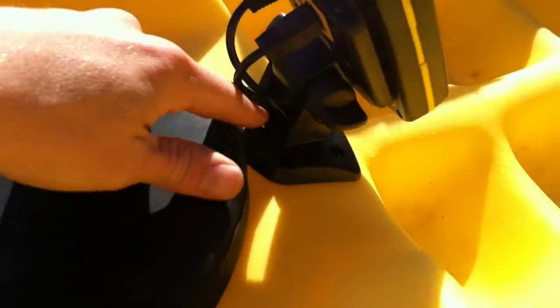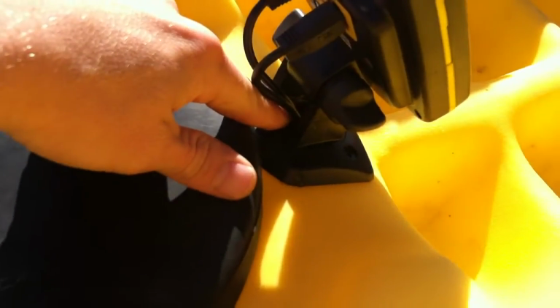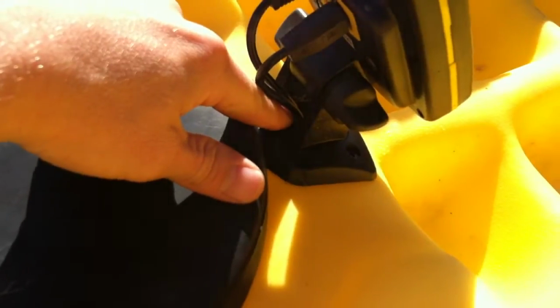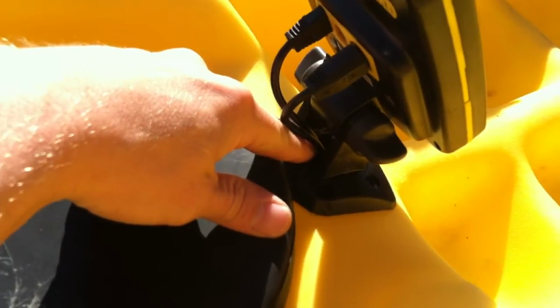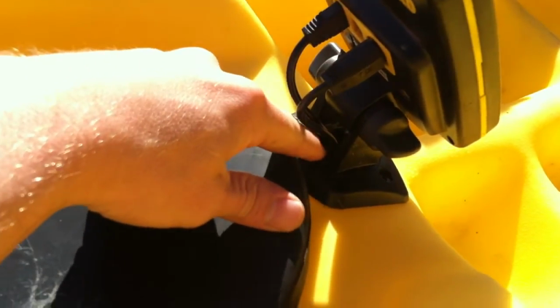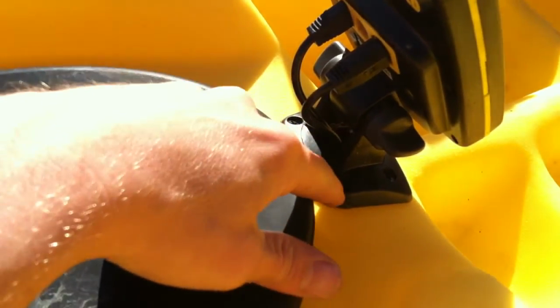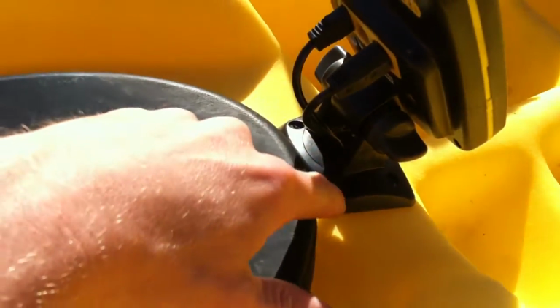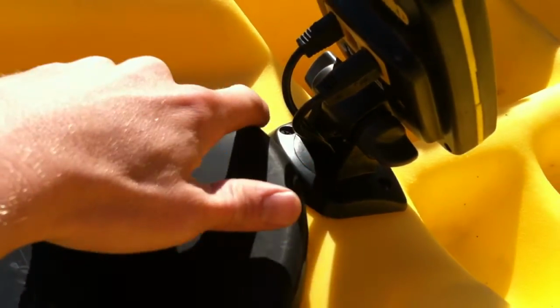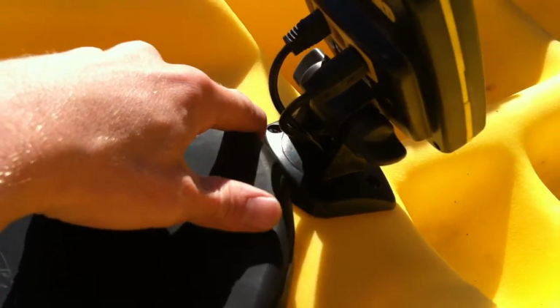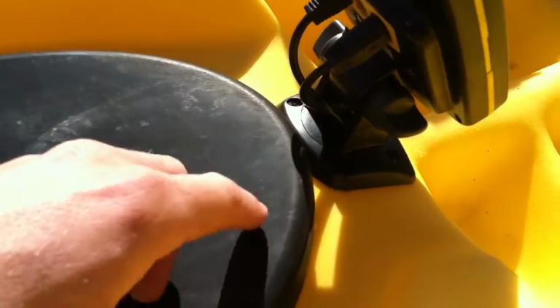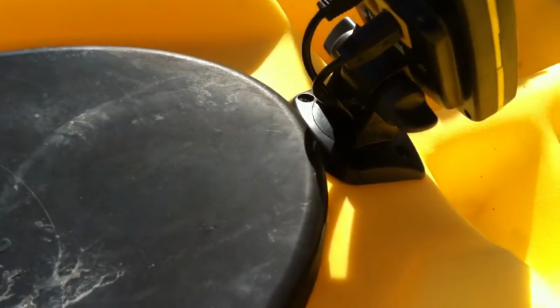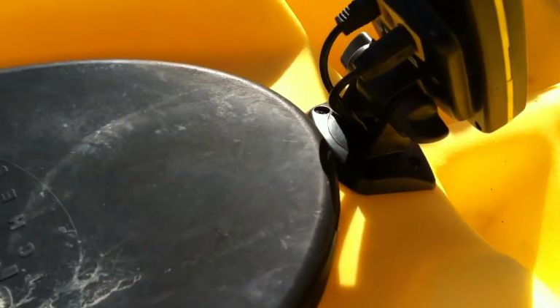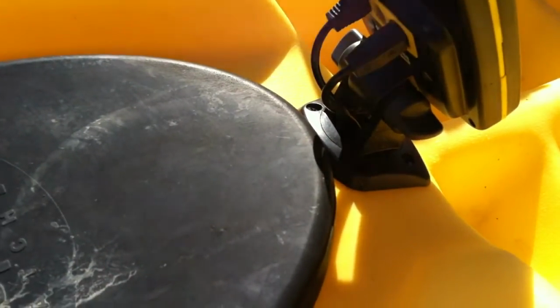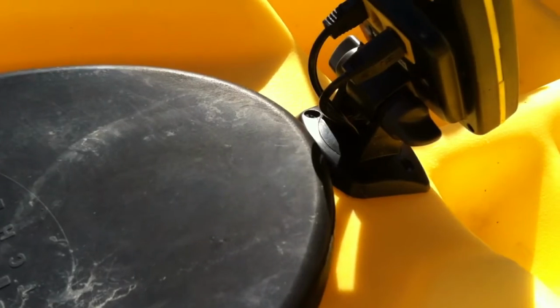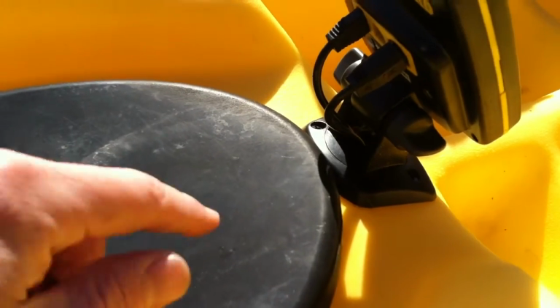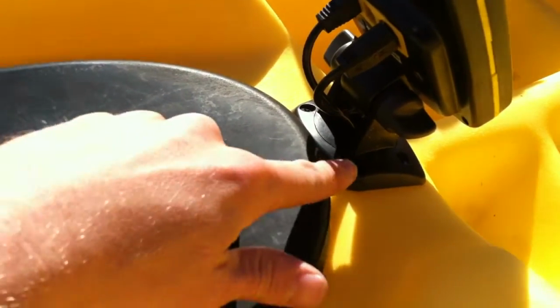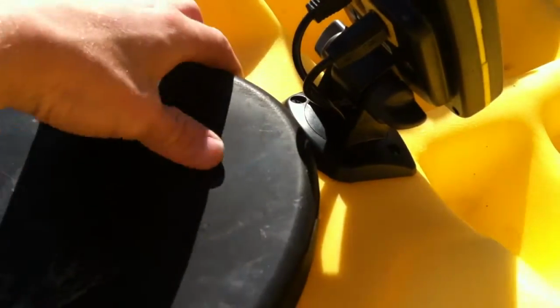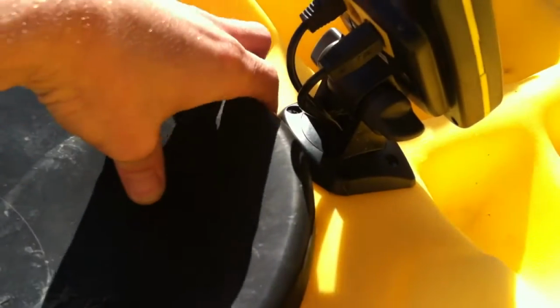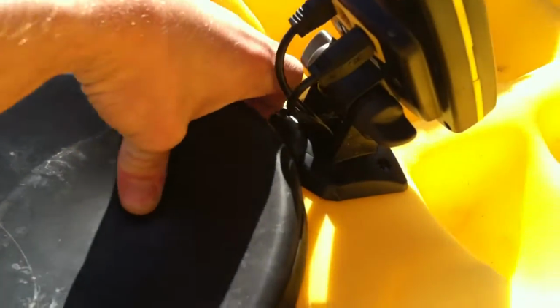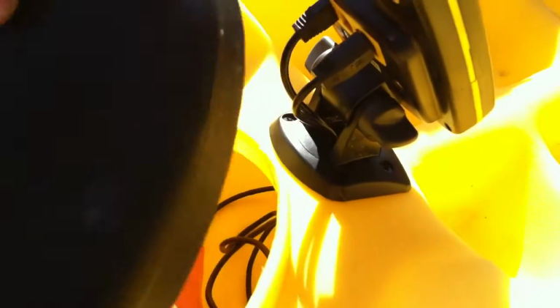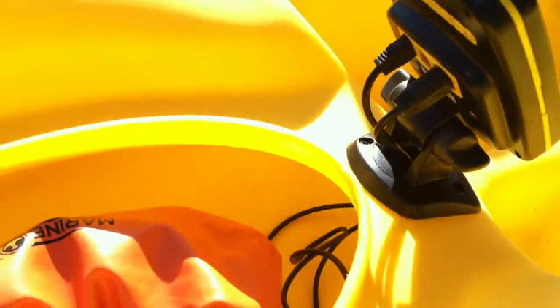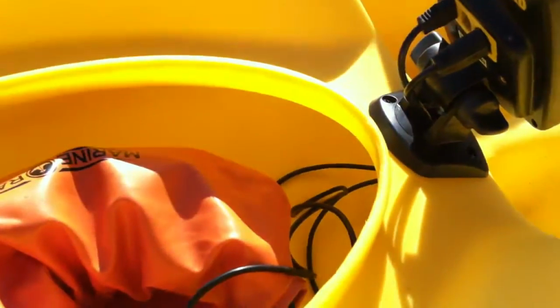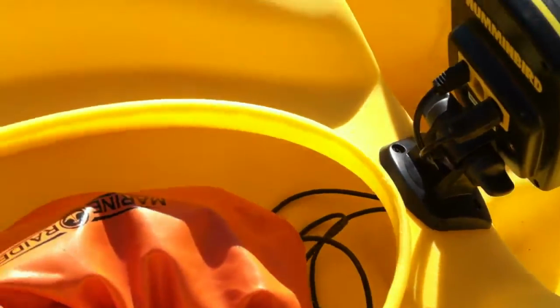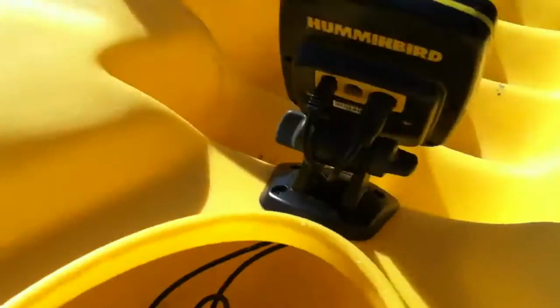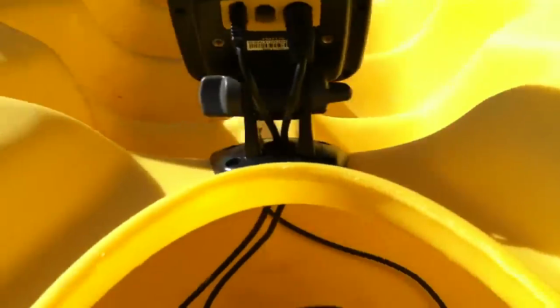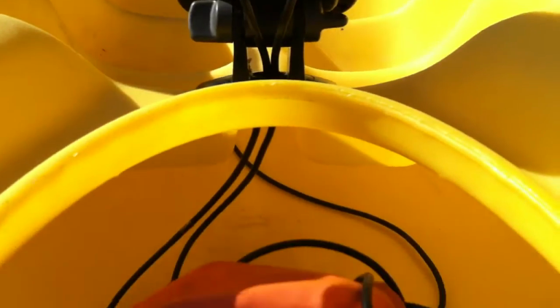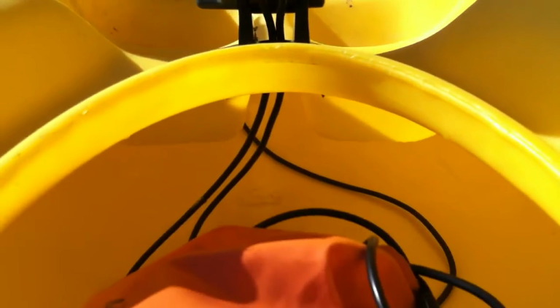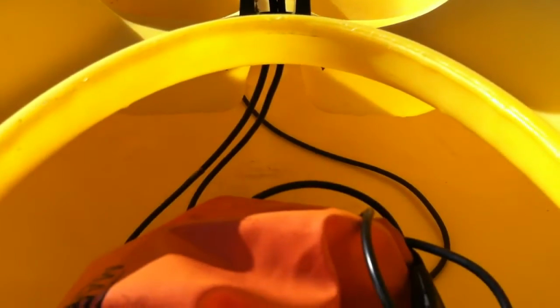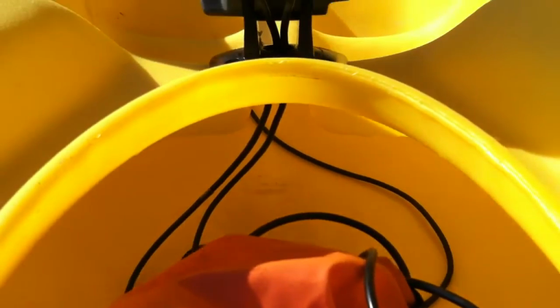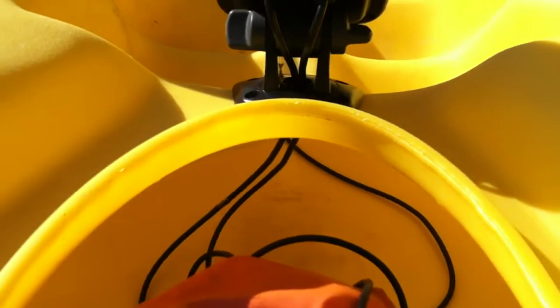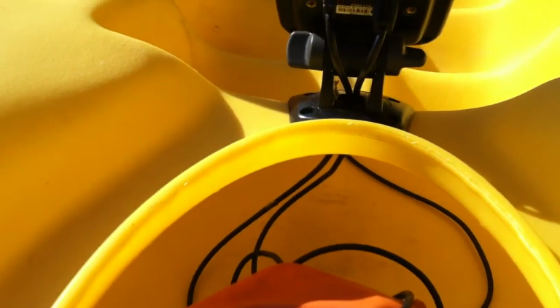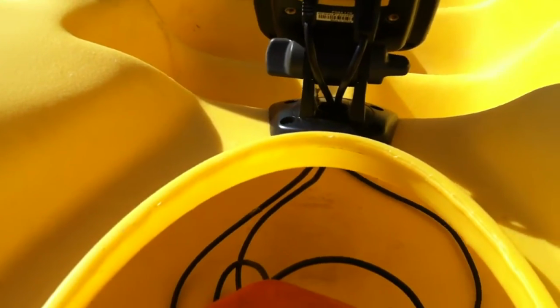Simple. Drilled a little hole right here and a few other holes for the screws. Mounted the base plate, ran the cables from inside the kayak. You can see here it just comes straight through a little hole I drilled right there.